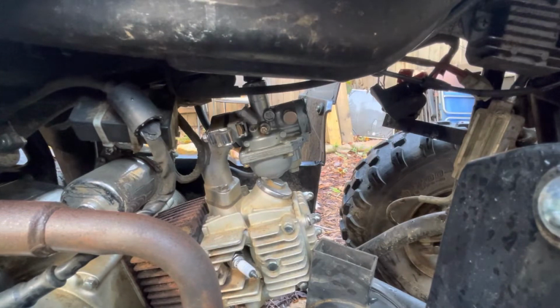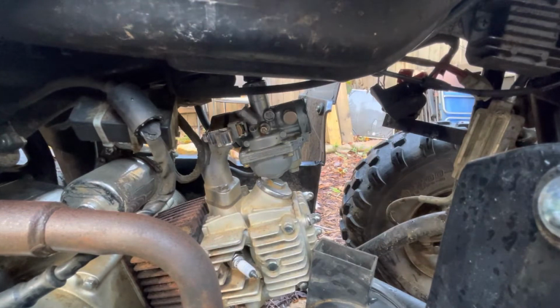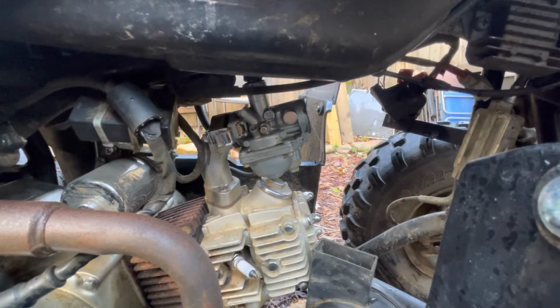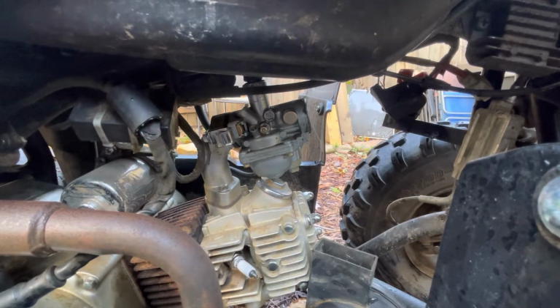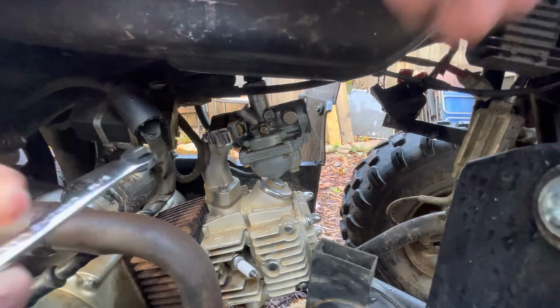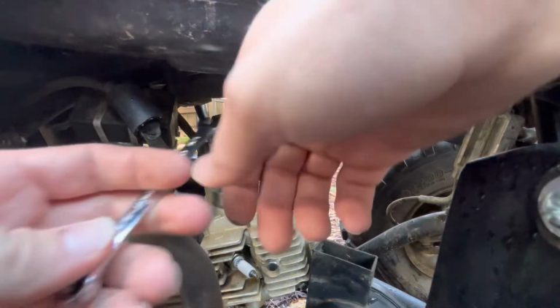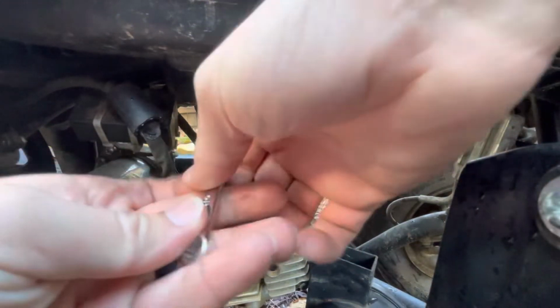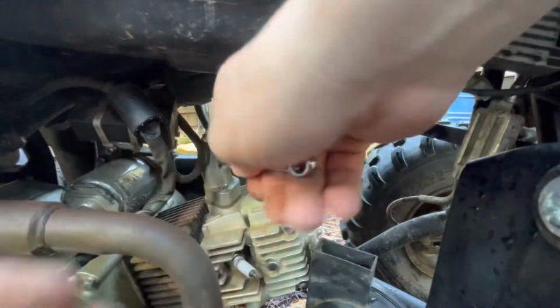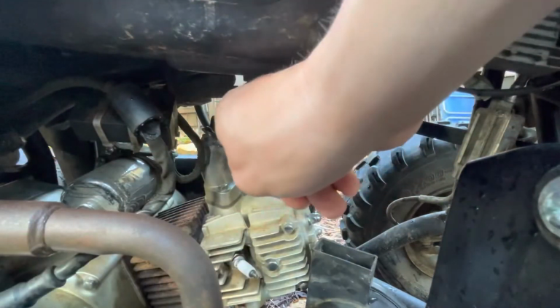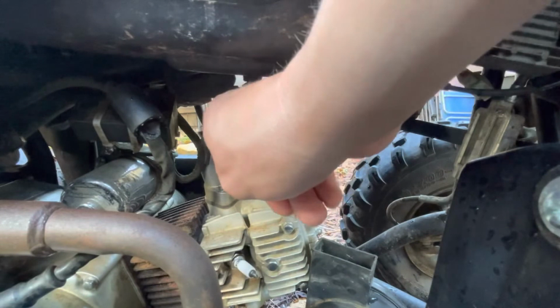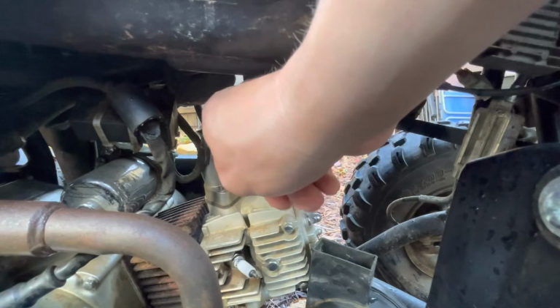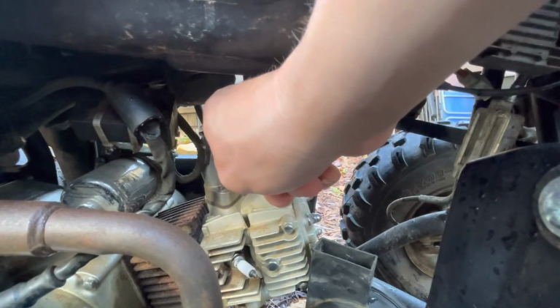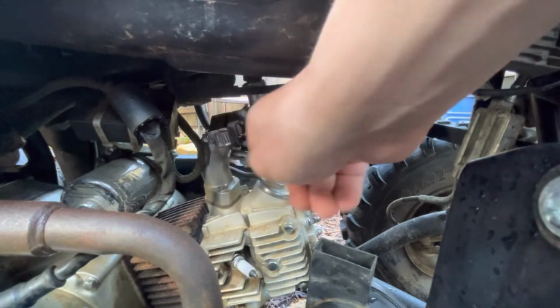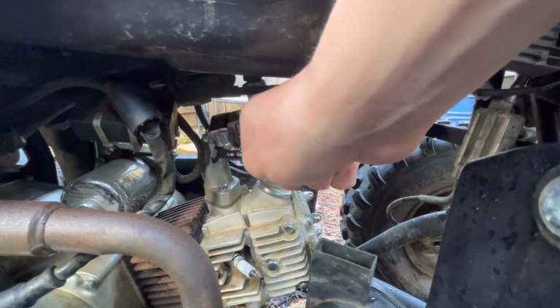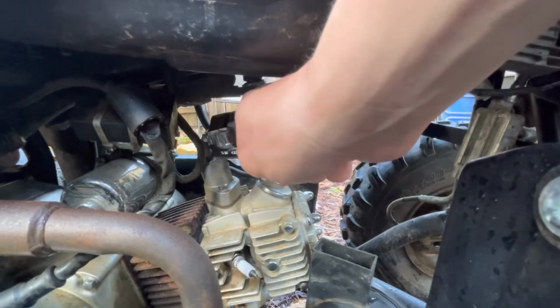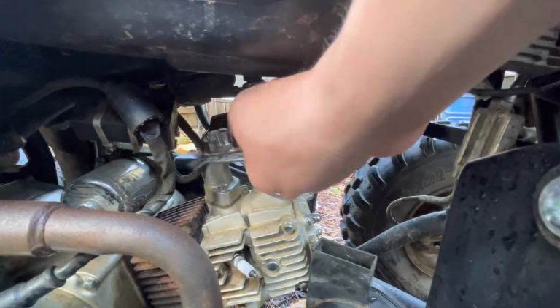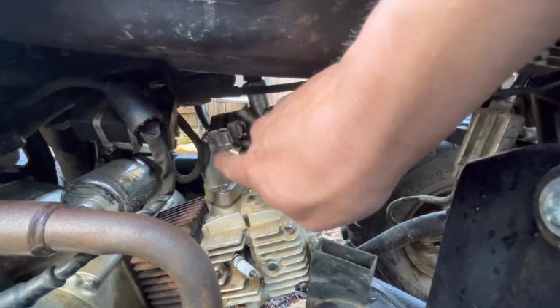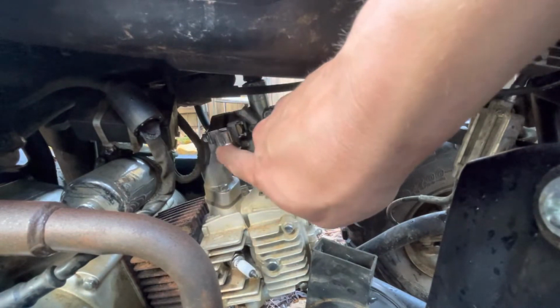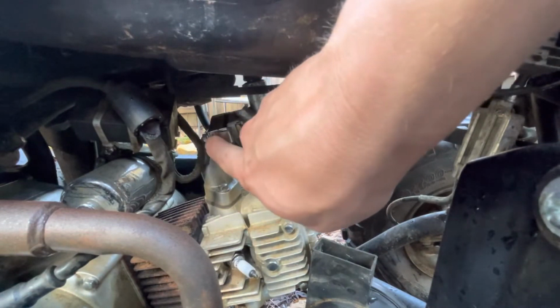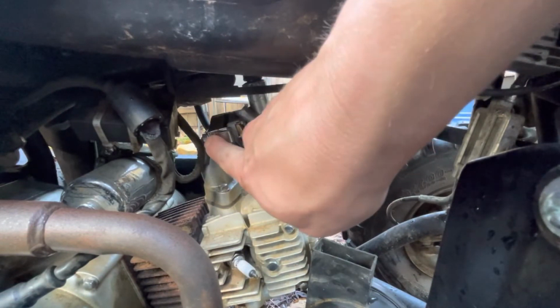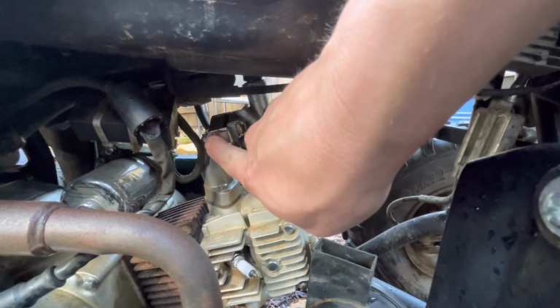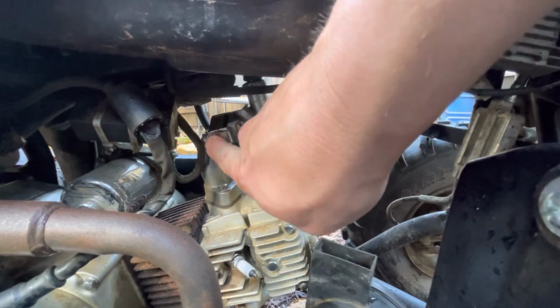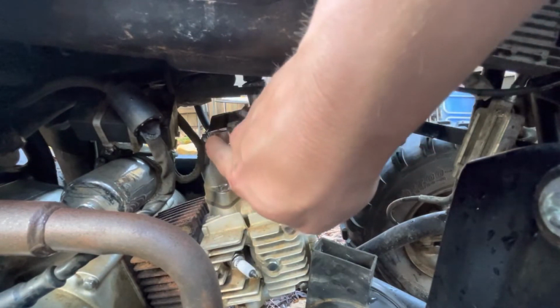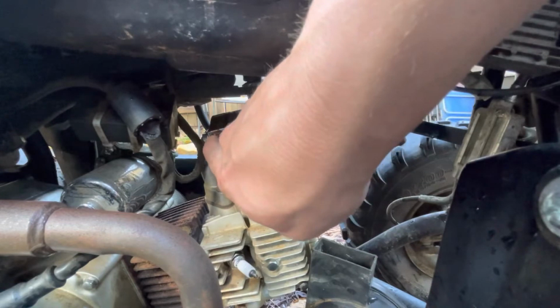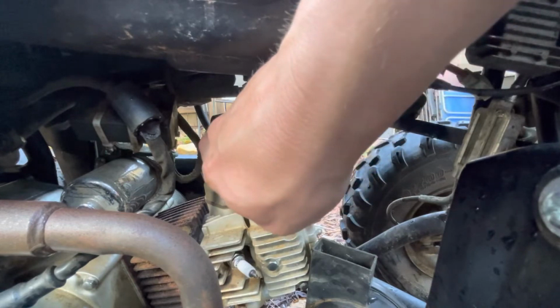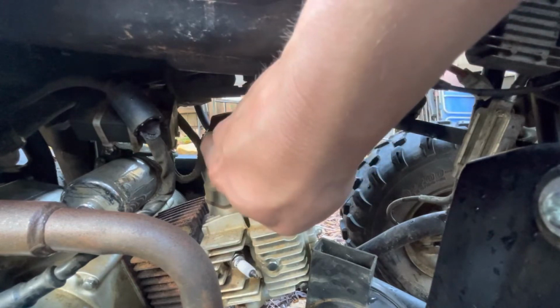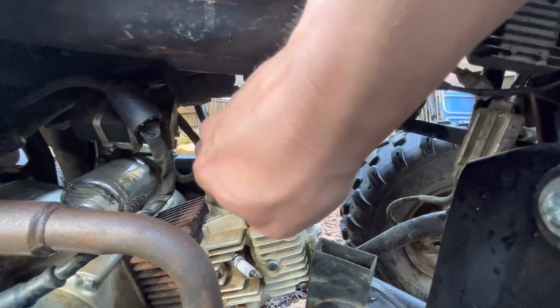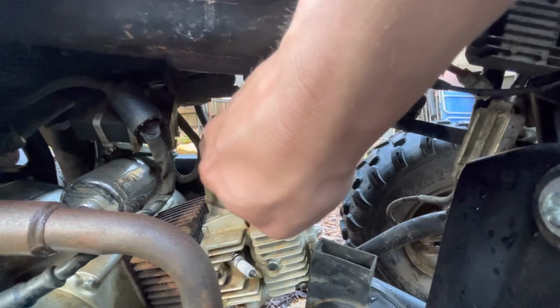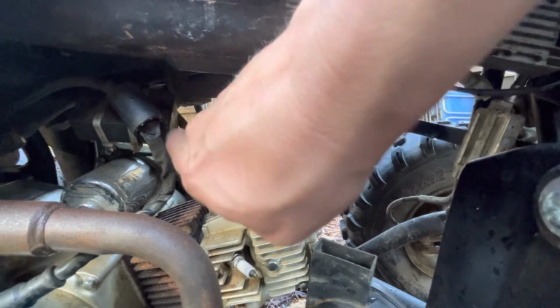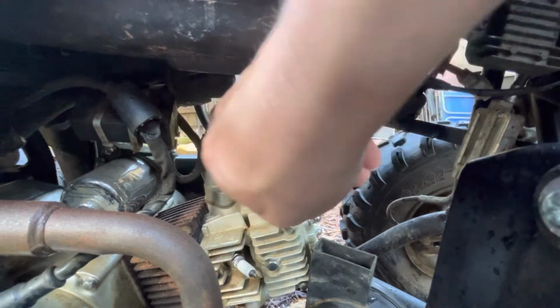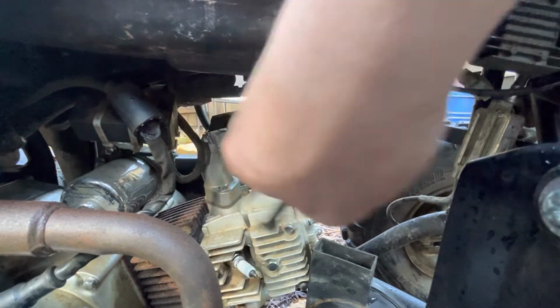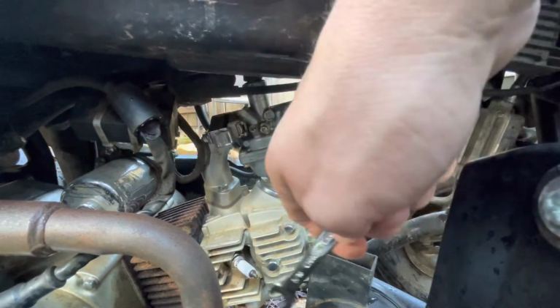So we got the air hose off. The next thing we're going to want to do is undo this bolt right here — you can see that I'm pointing to it. You're going to undo that bolt, and then the same bolt just on the other side.